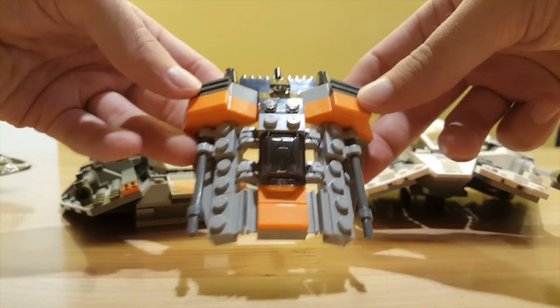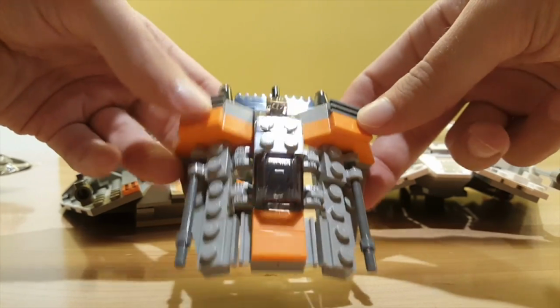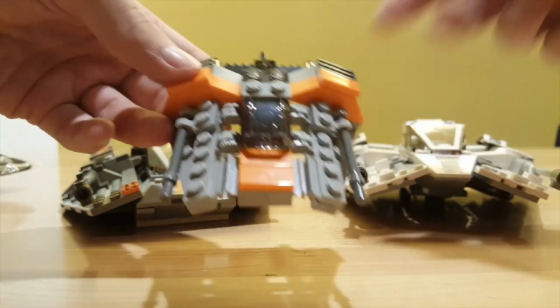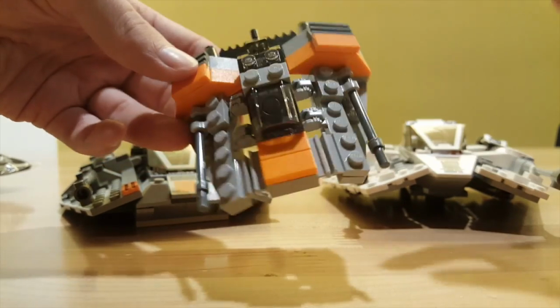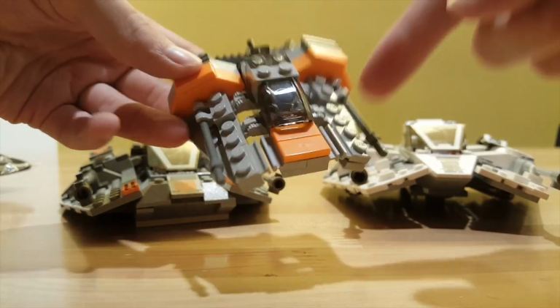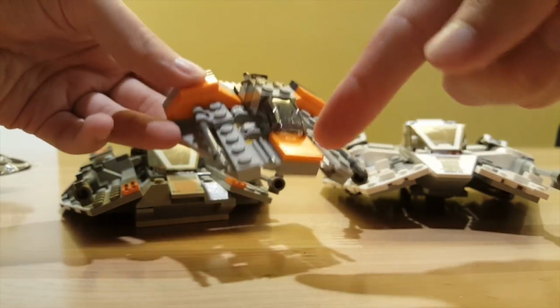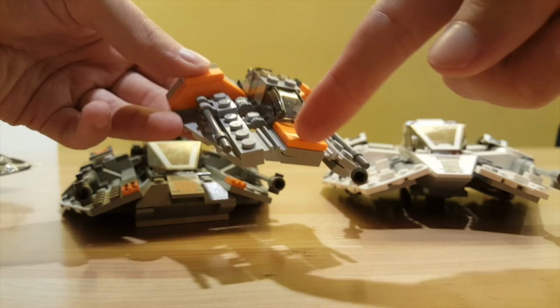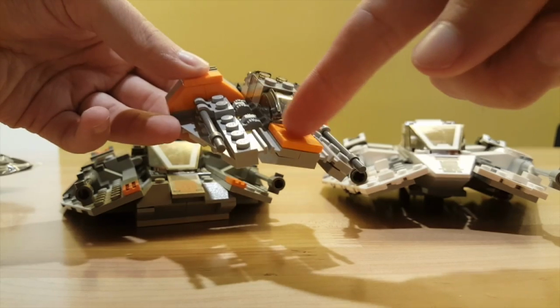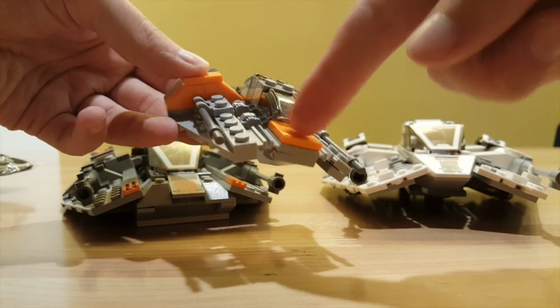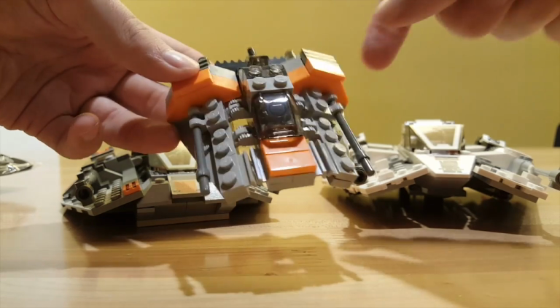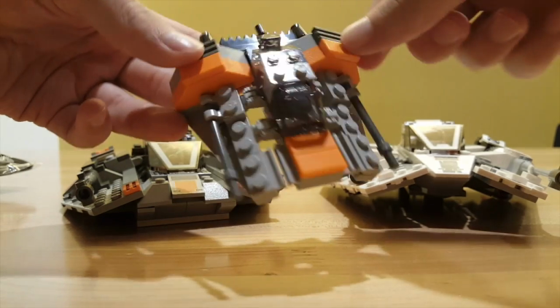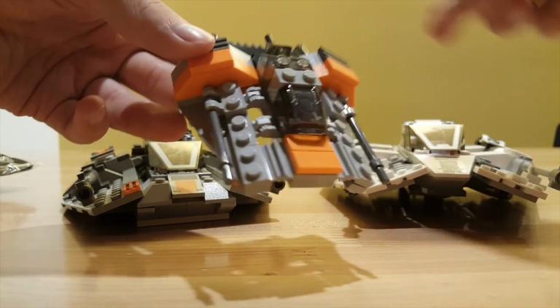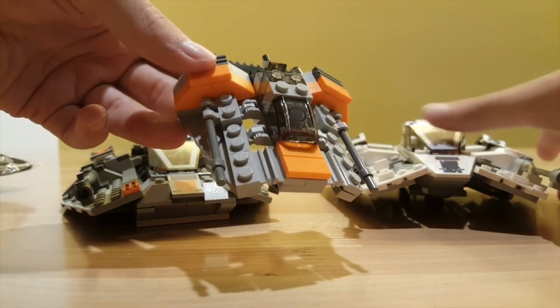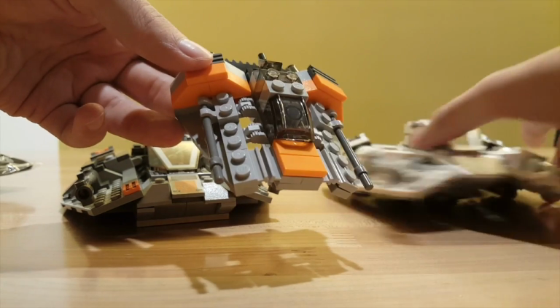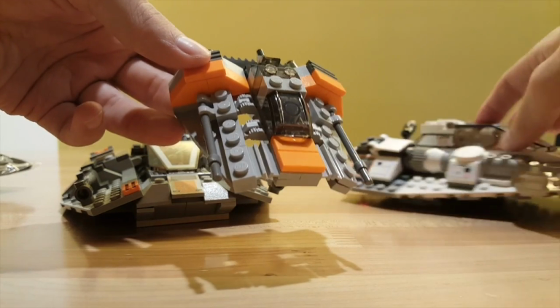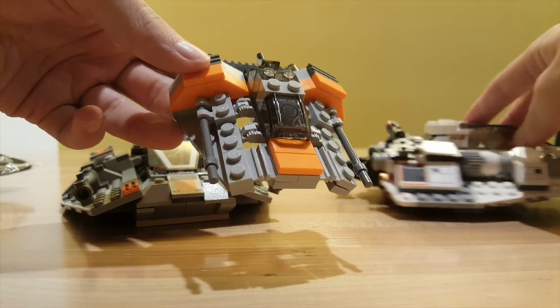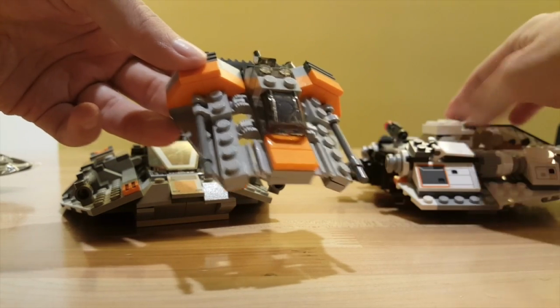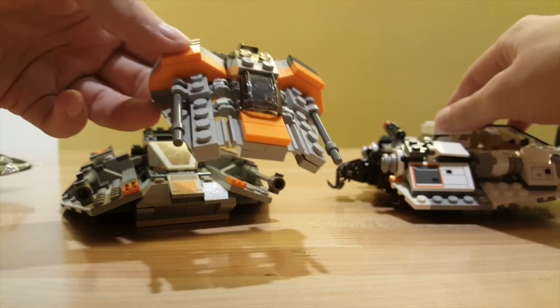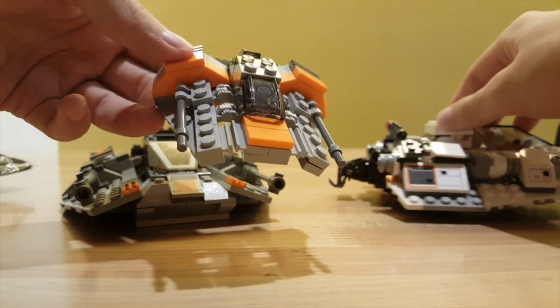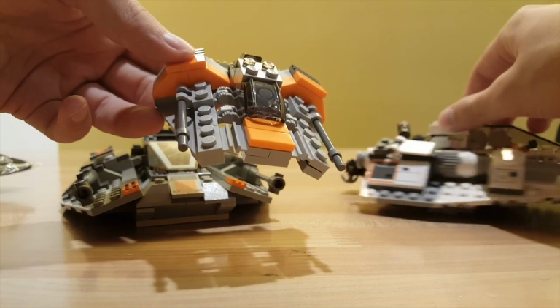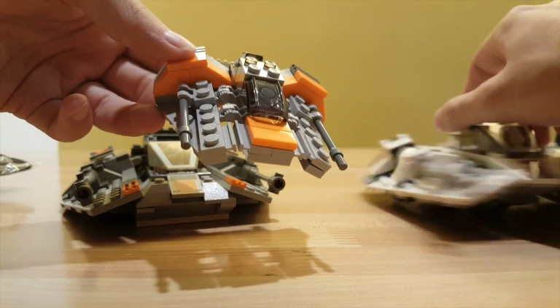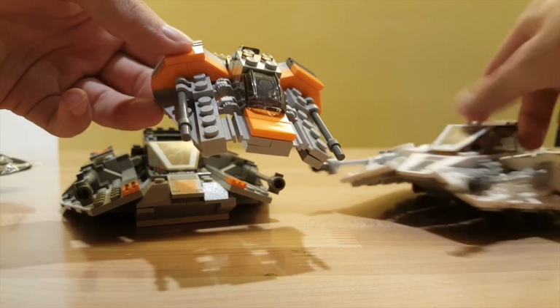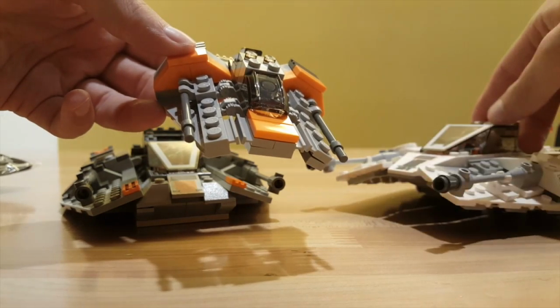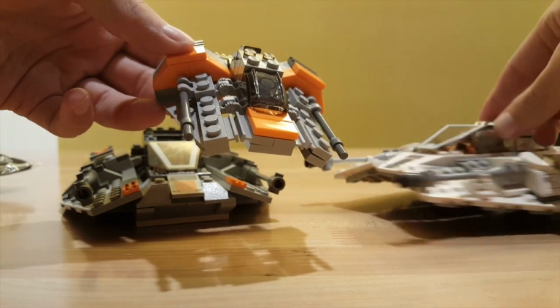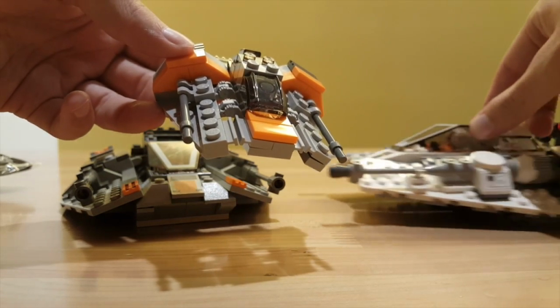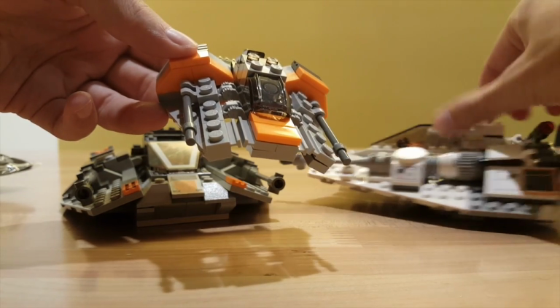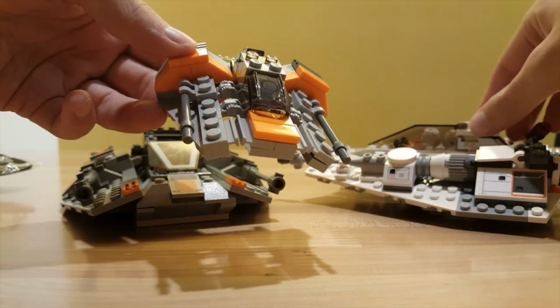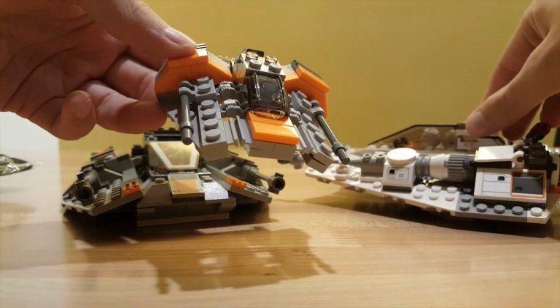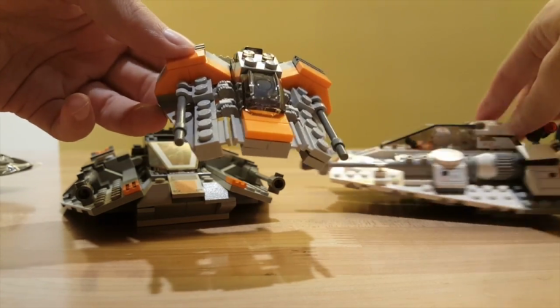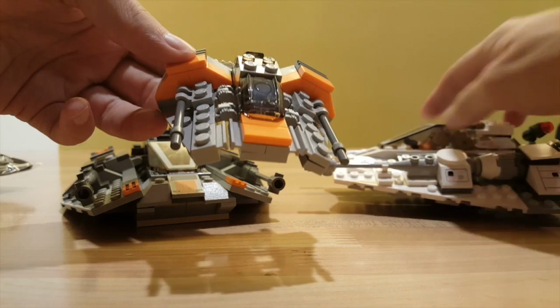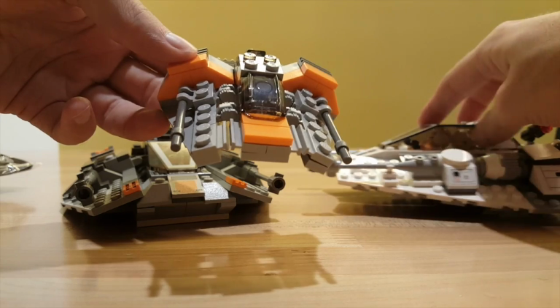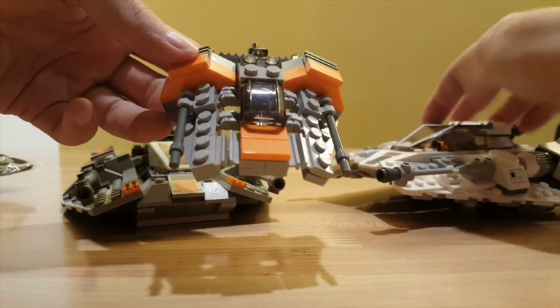Also interesting is the mini model seems to have a whole lot more orange than the new model, which gets most of its still minimal orange from the stickers.